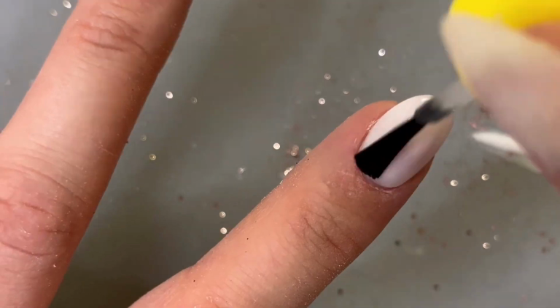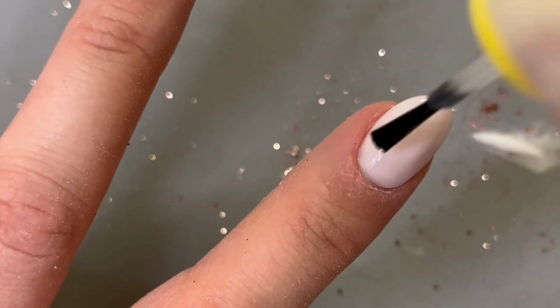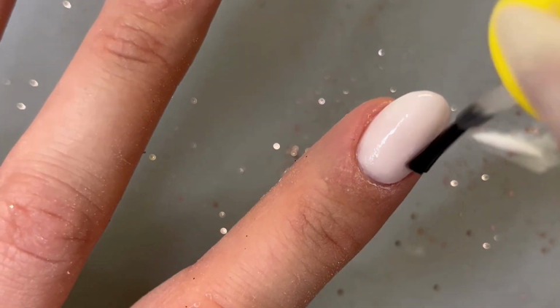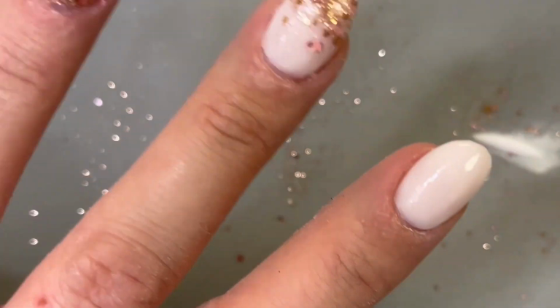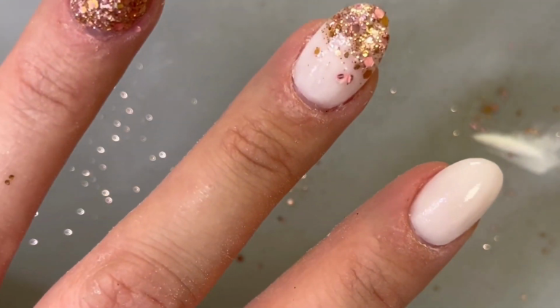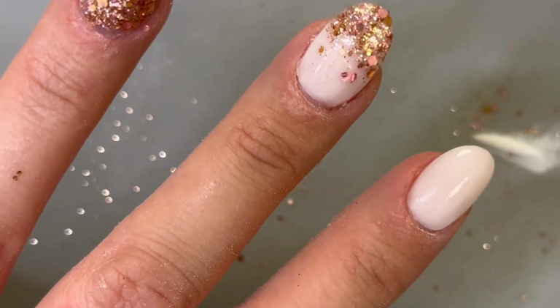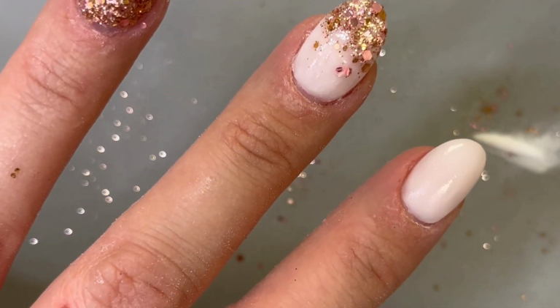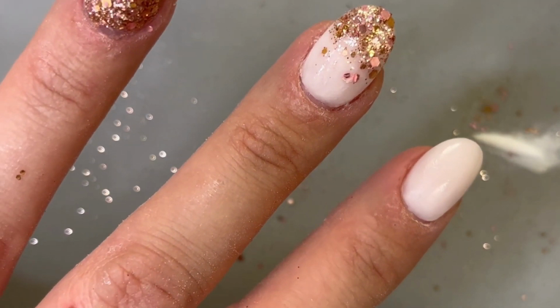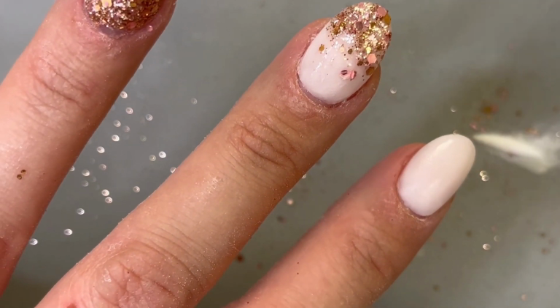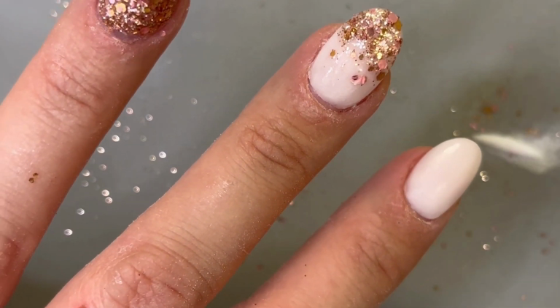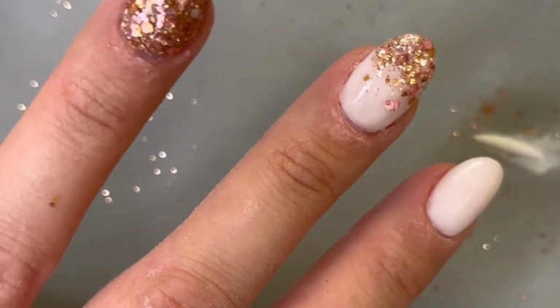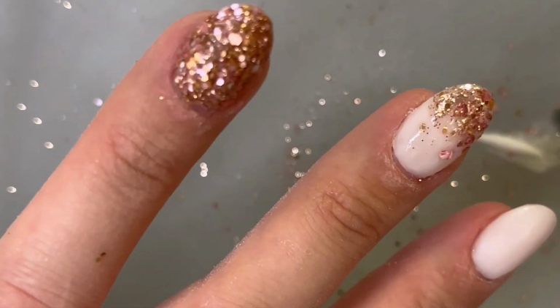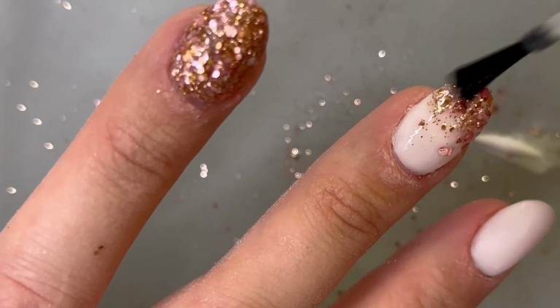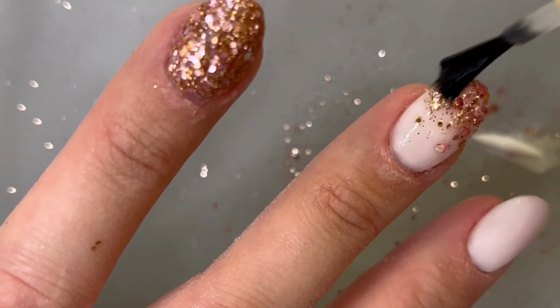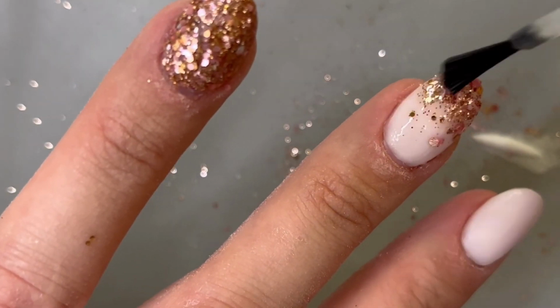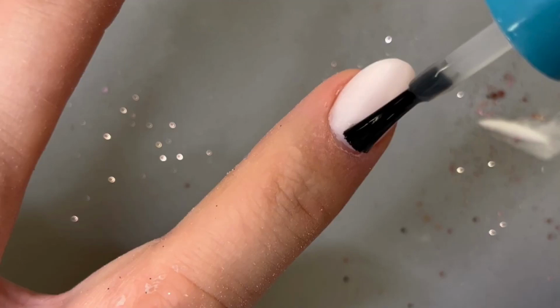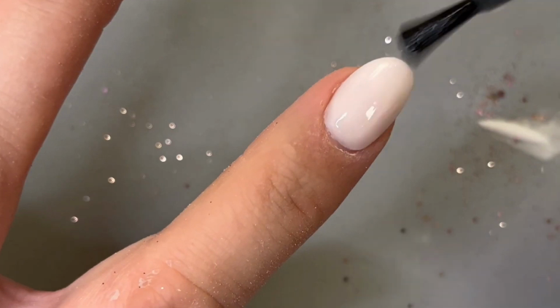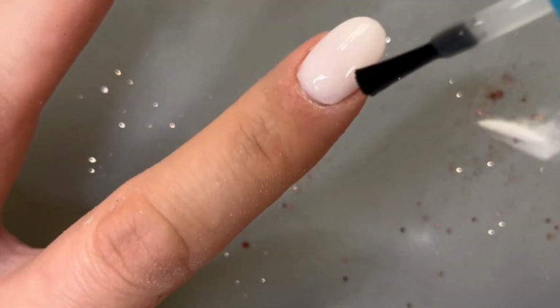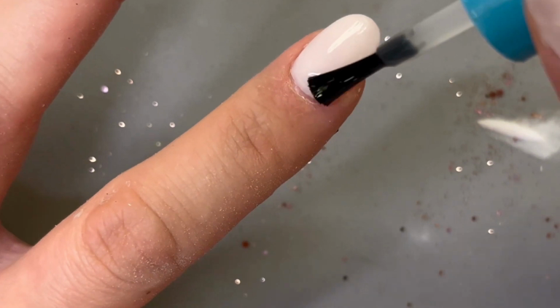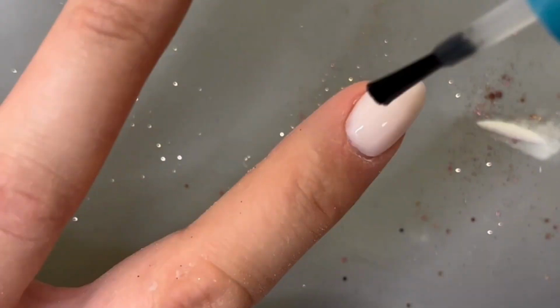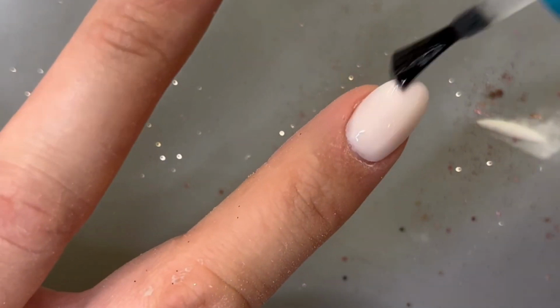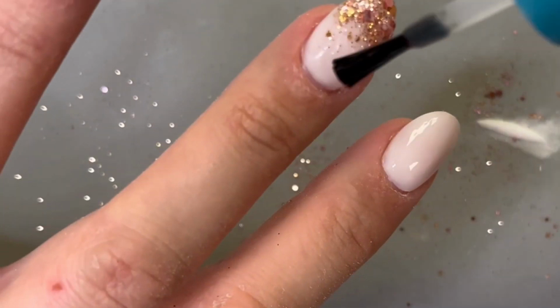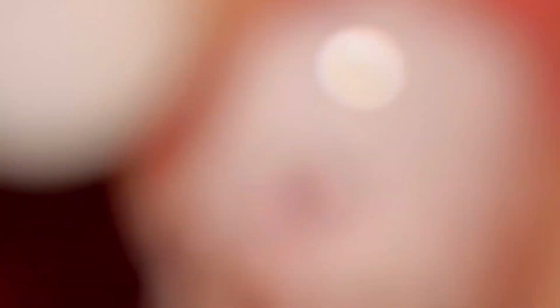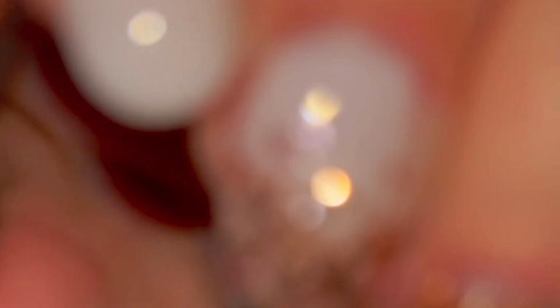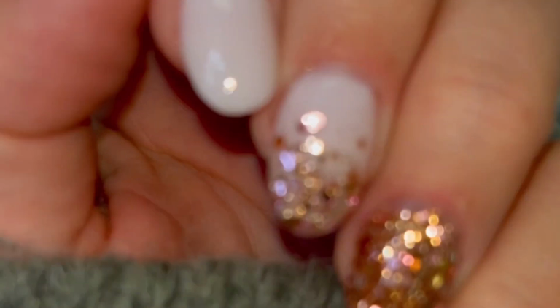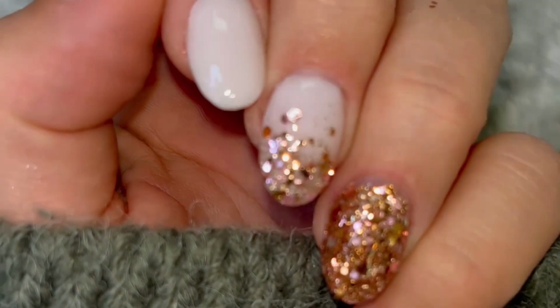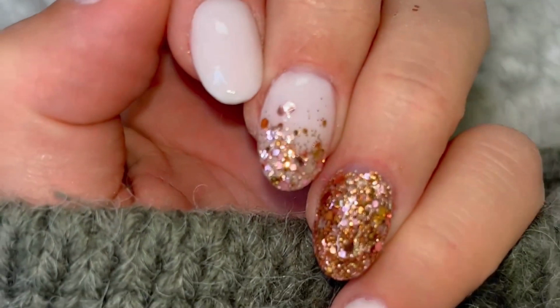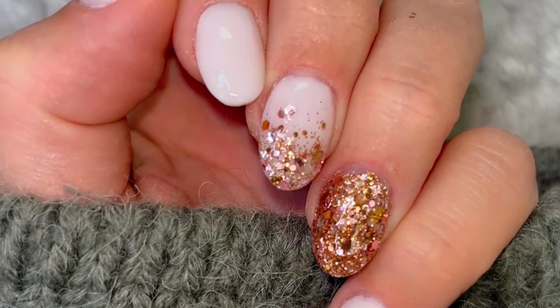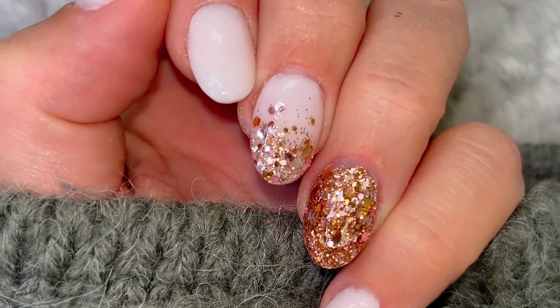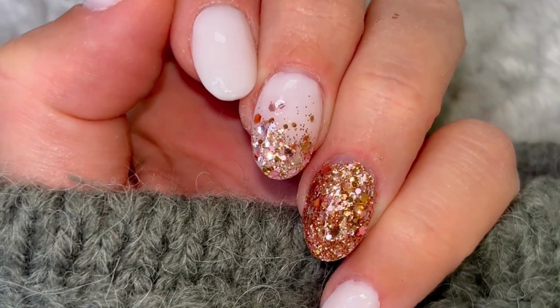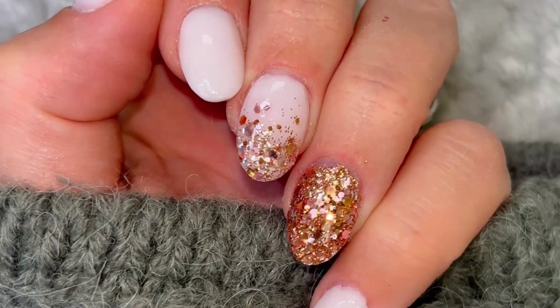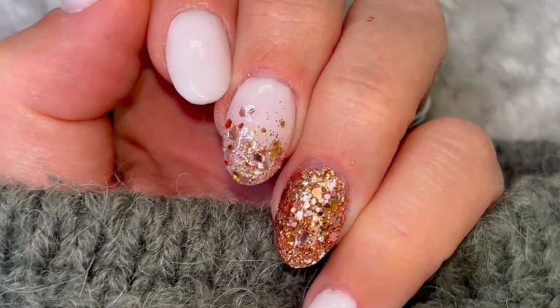Once you're all done, you can brush or rinse the dust away, apply your second coat of activator, and then finish it off with a shiny top coat. And that's how to buff your nail smooth during your dip powder manicure.